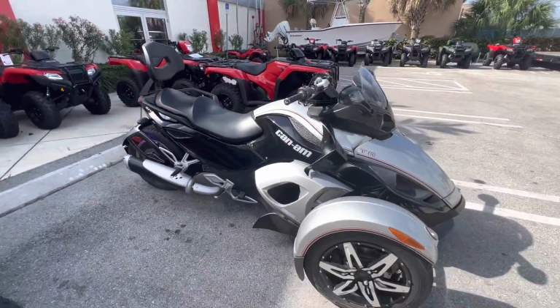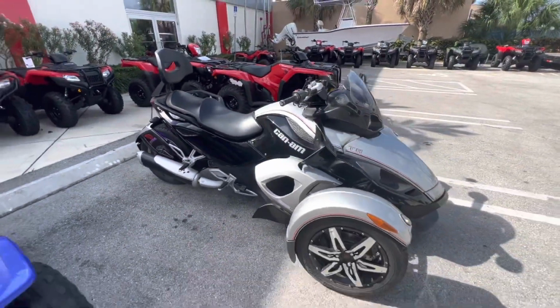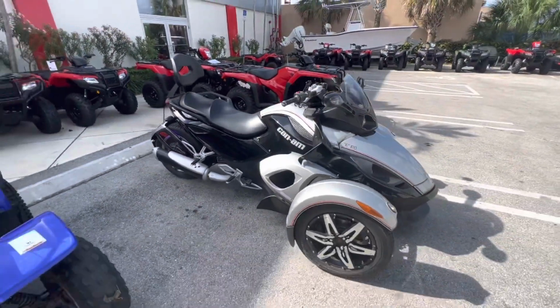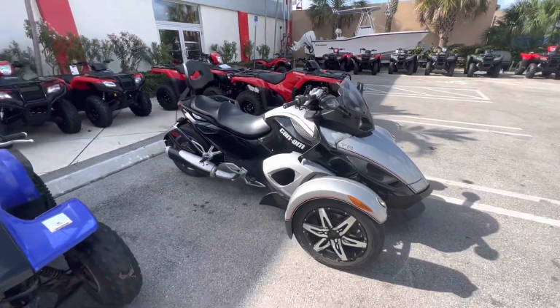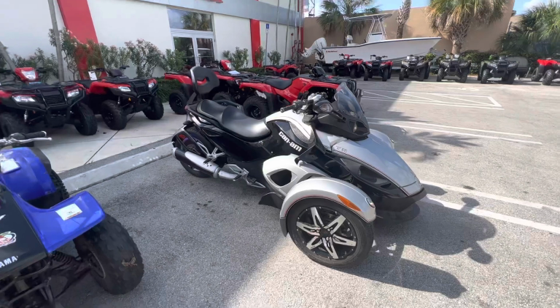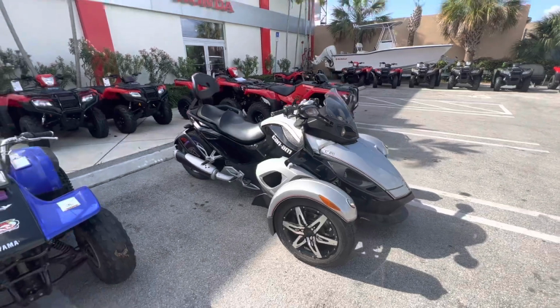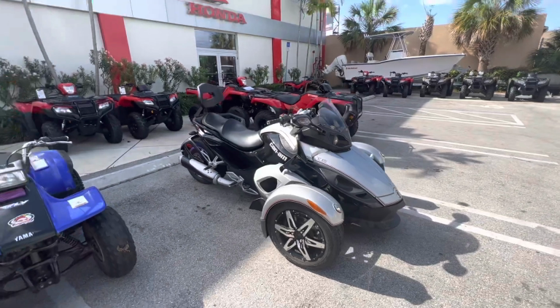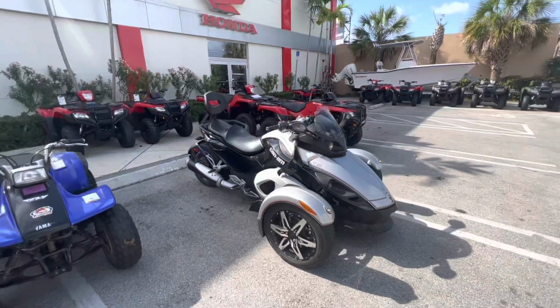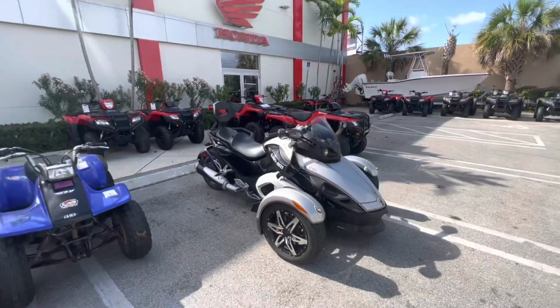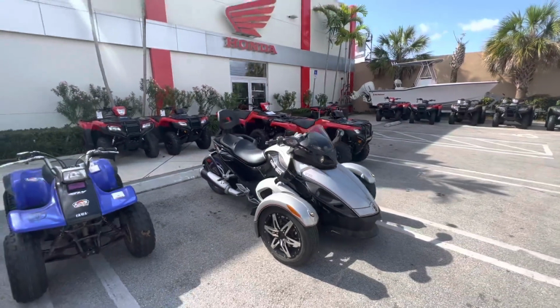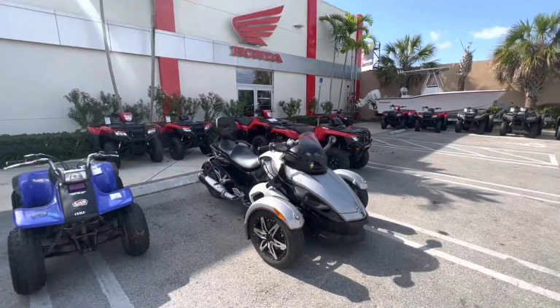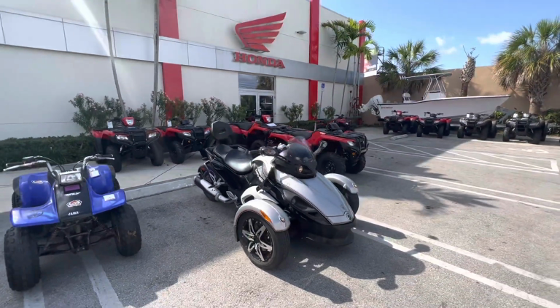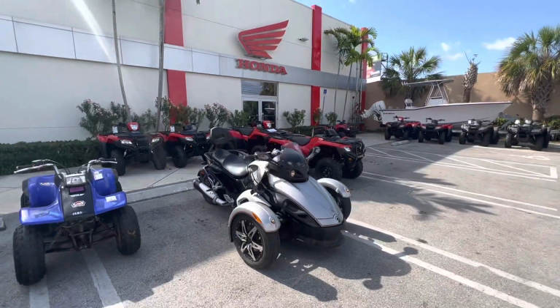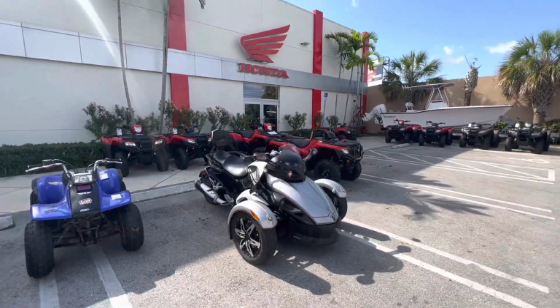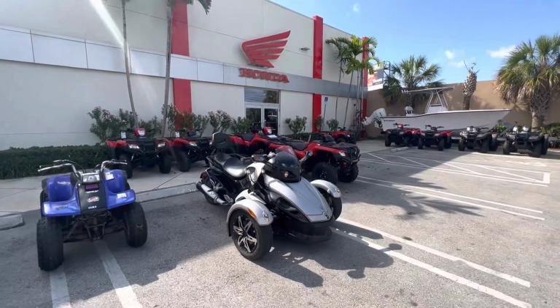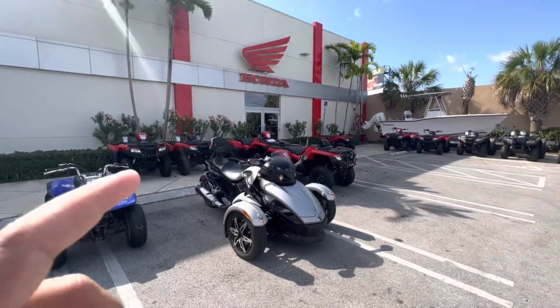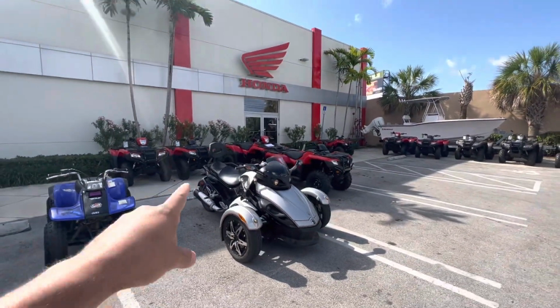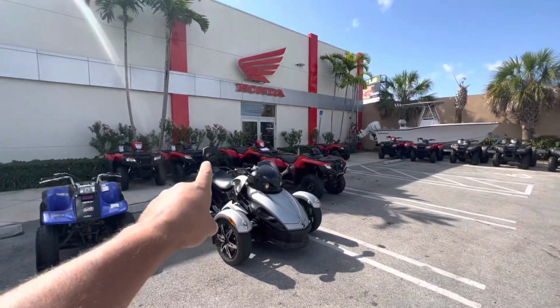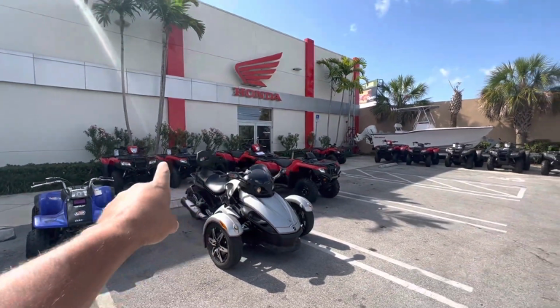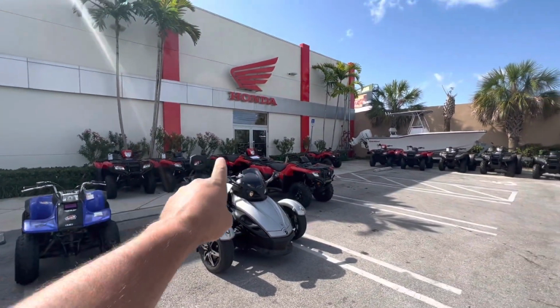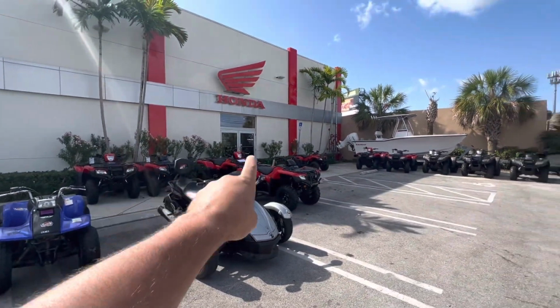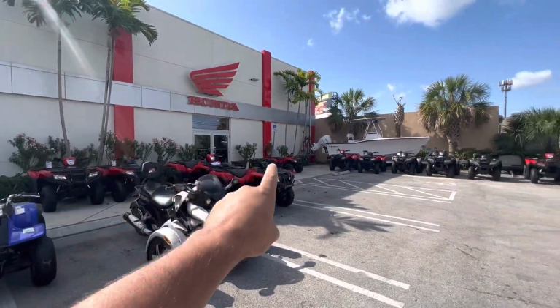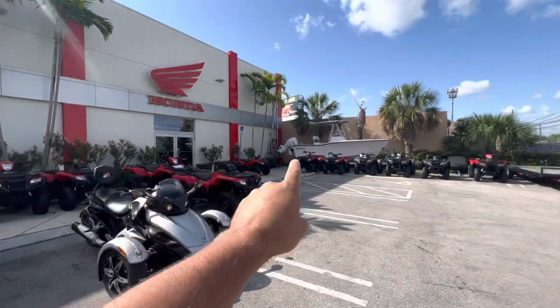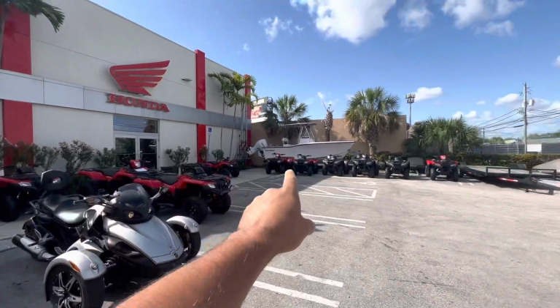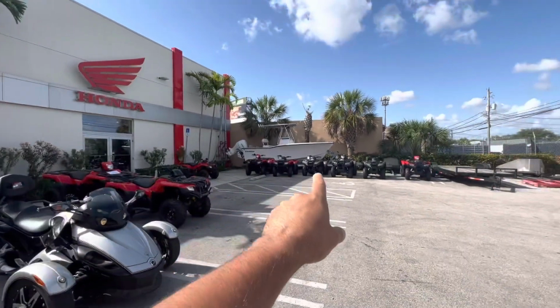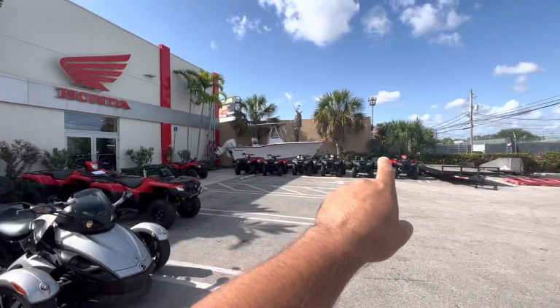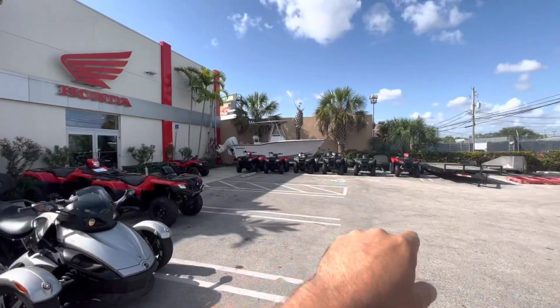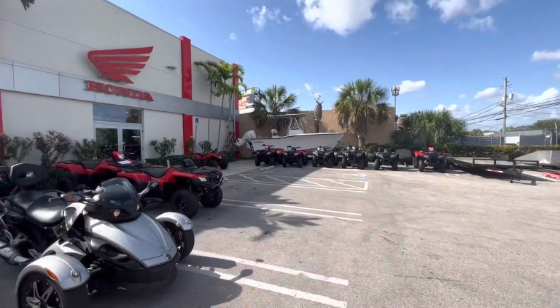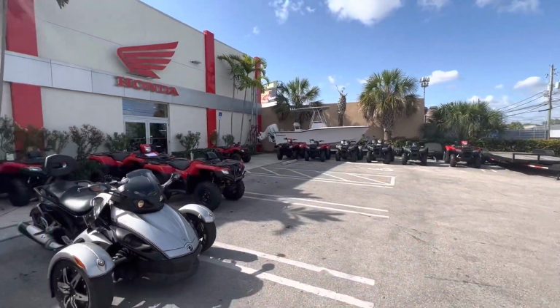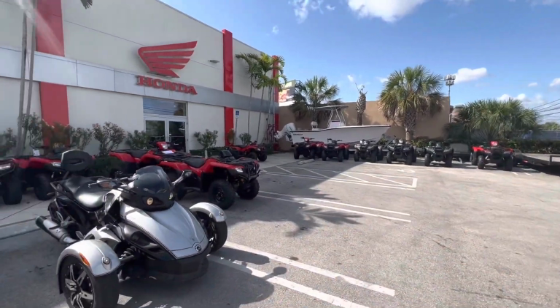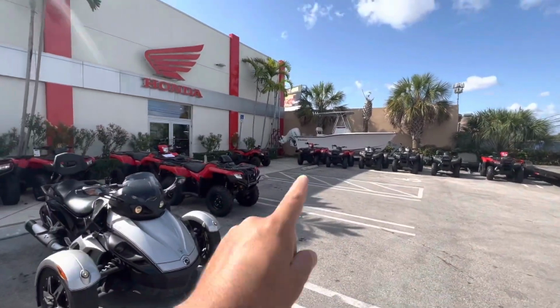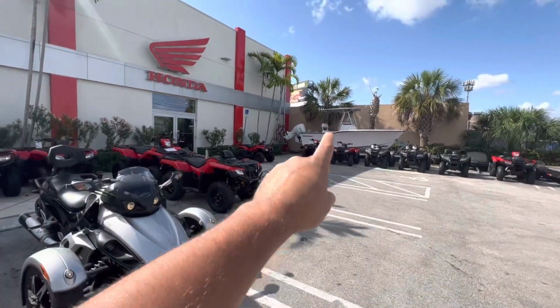Cold start, early in the morning here at JM Honda Miami. We still got a couple of ATVs left — I just sold a bunch of those — and we've got the boat too.